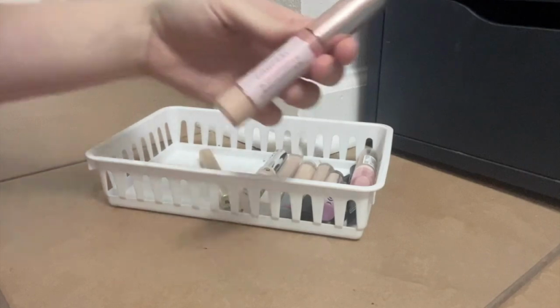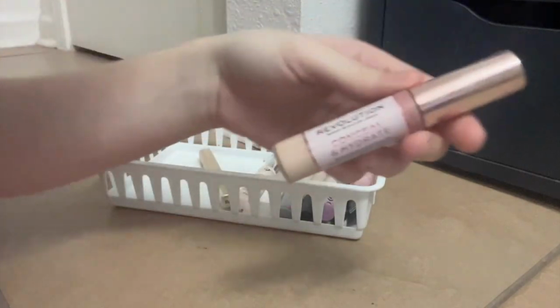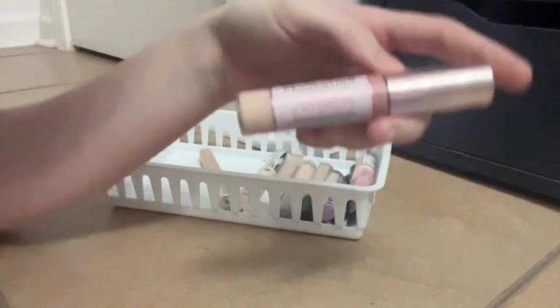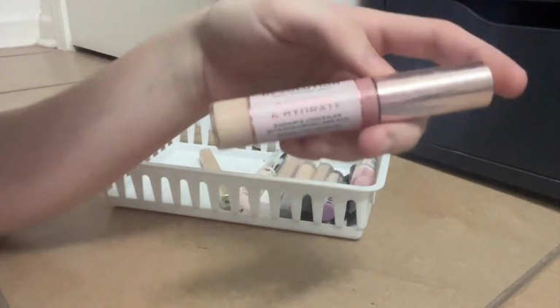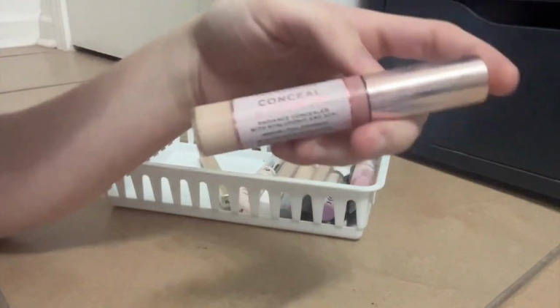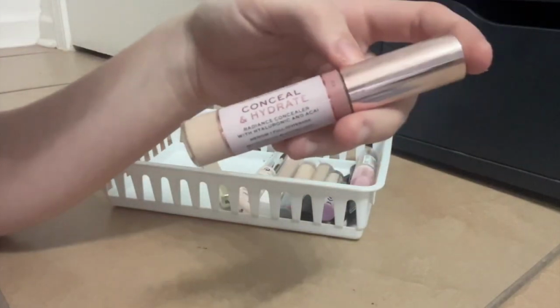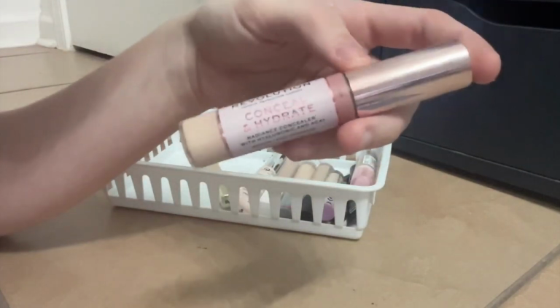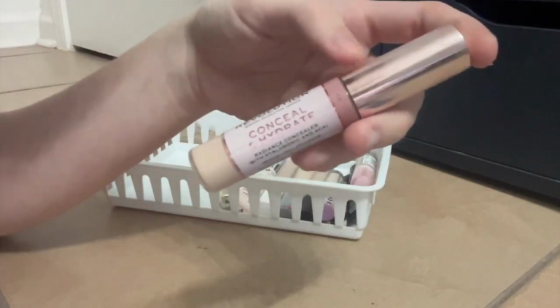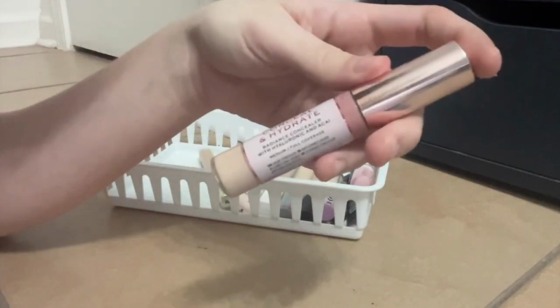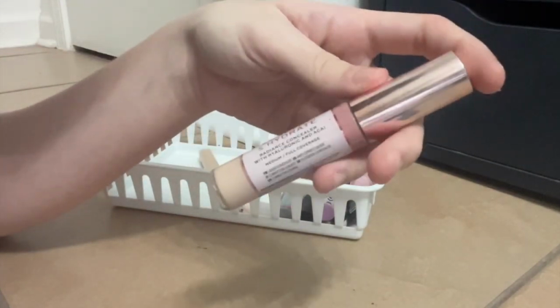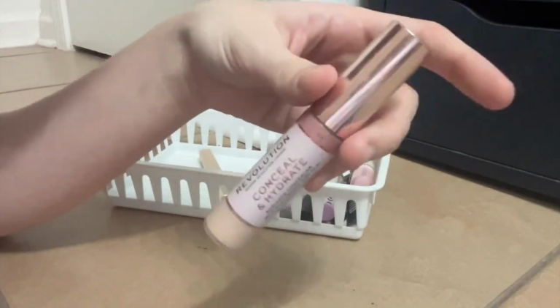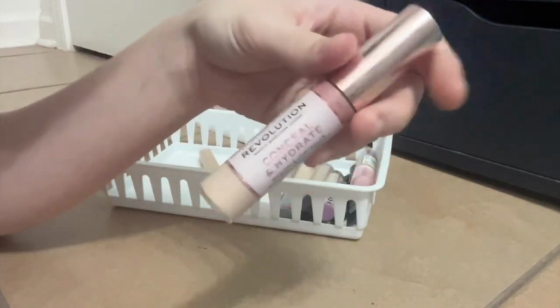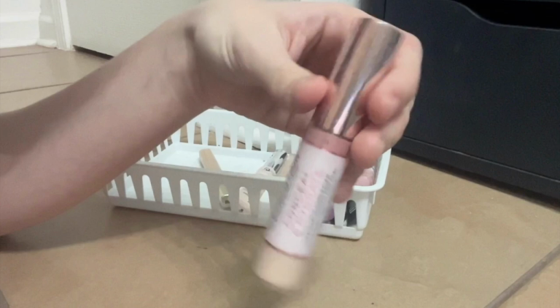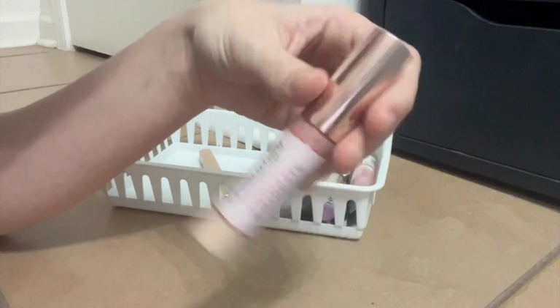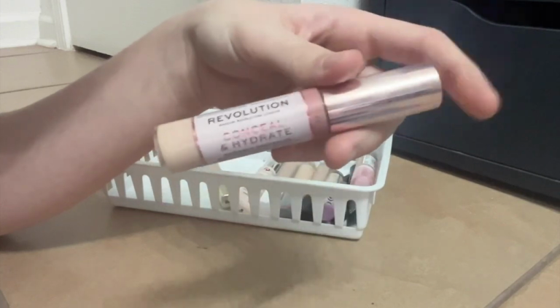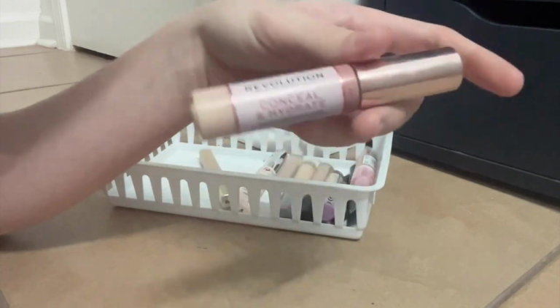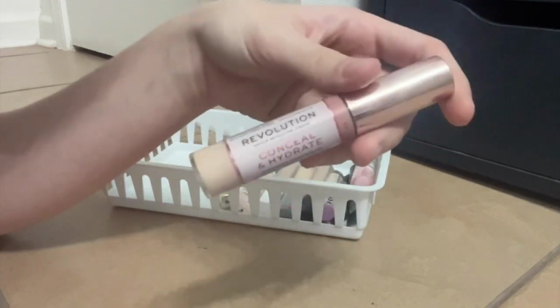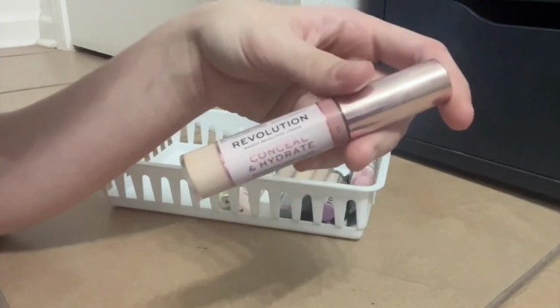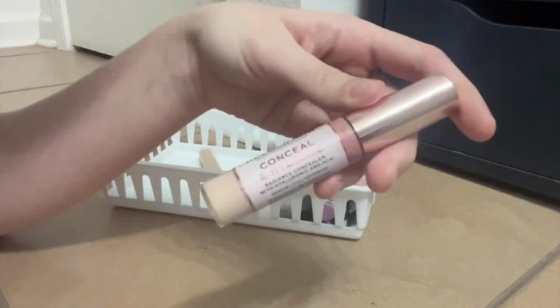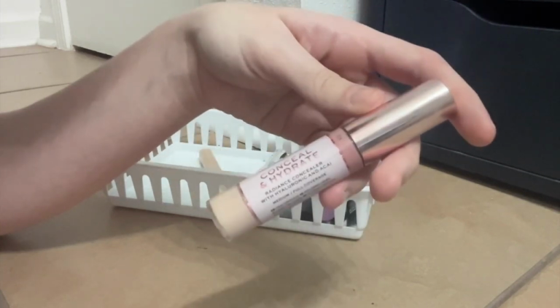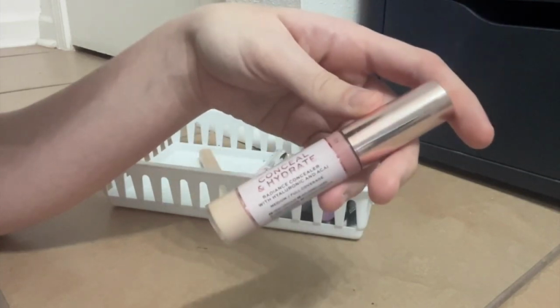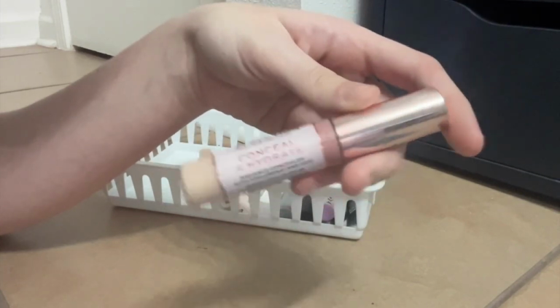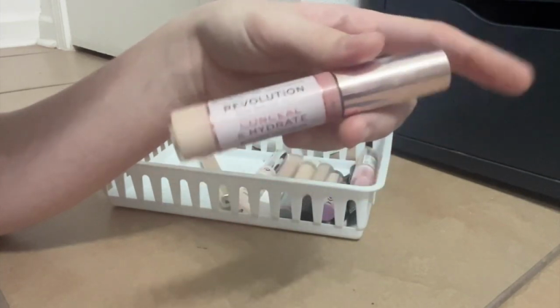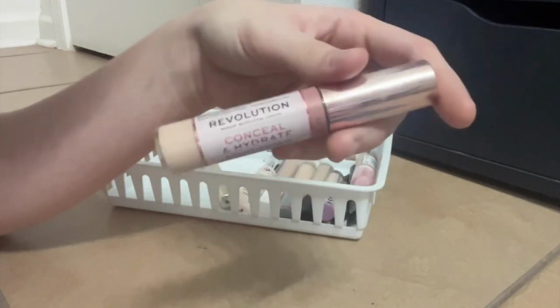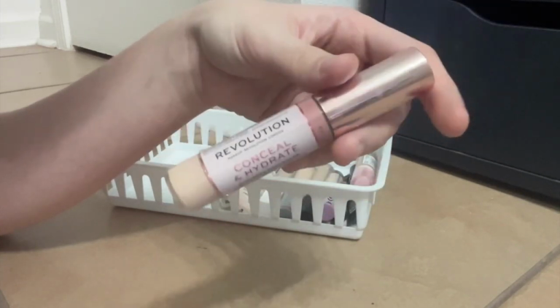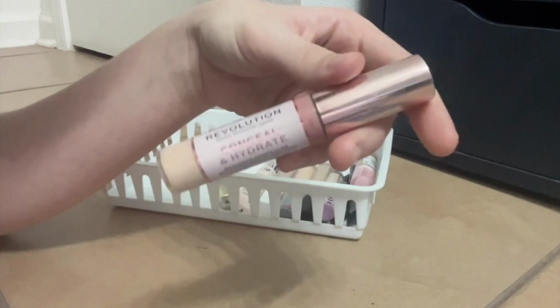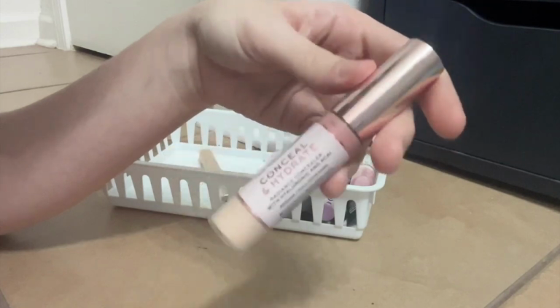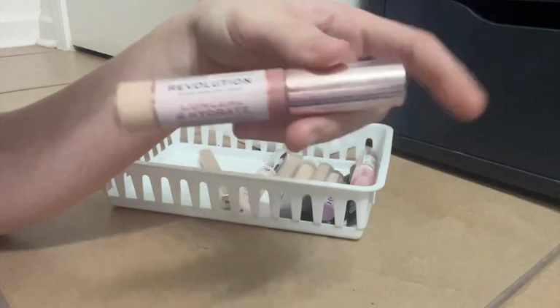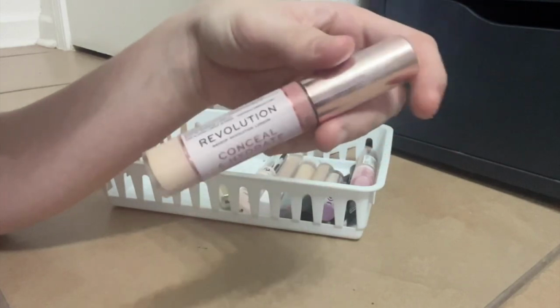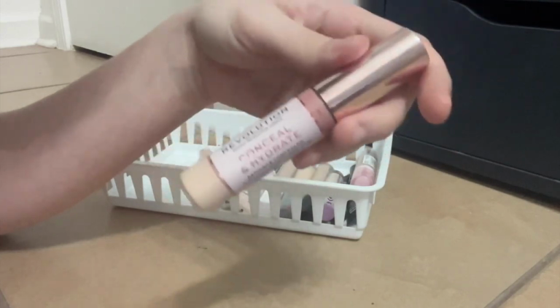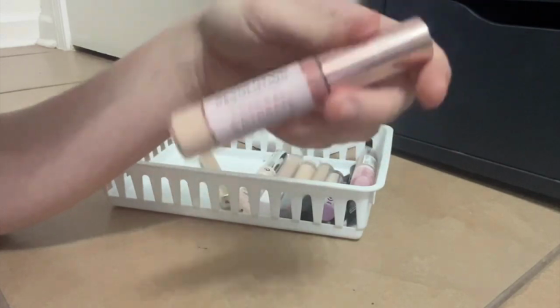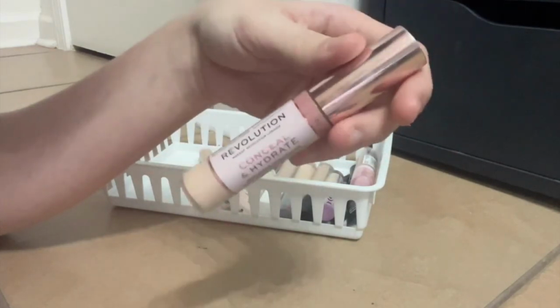This is the Revolution Conceal and Hydrate Concealer. I like this one a lot. It's a drugstore classic, I feel like, and it does what it says it's going to do. Not the best, but good enough to keep.